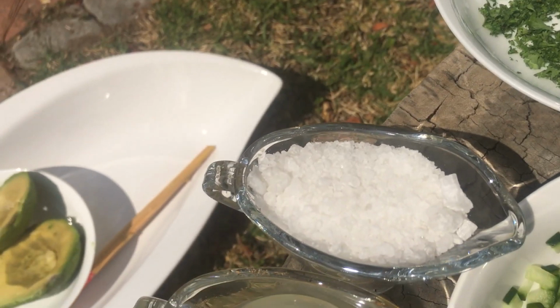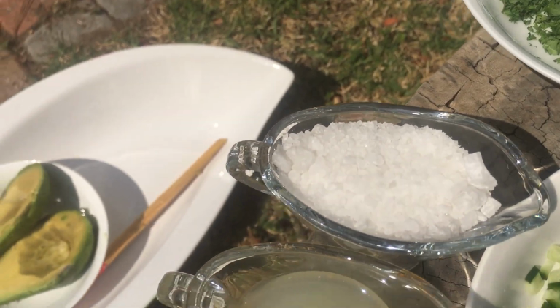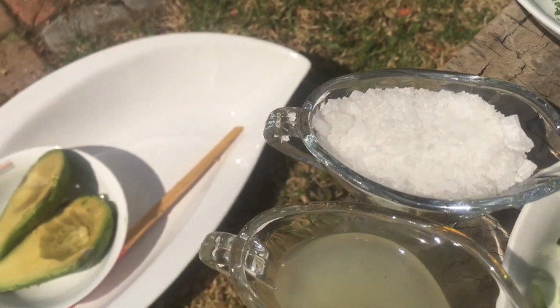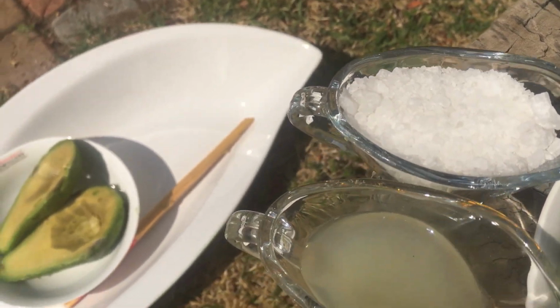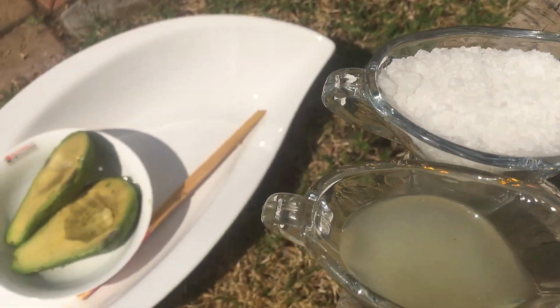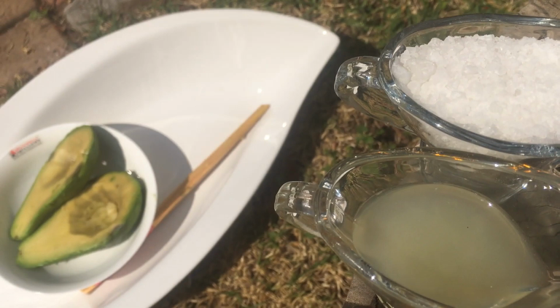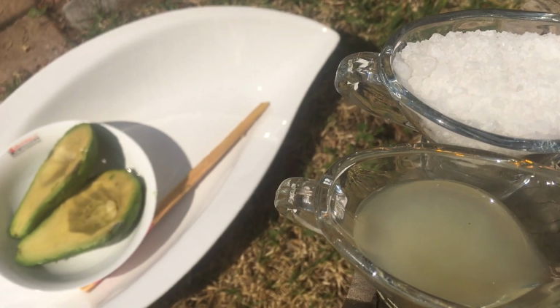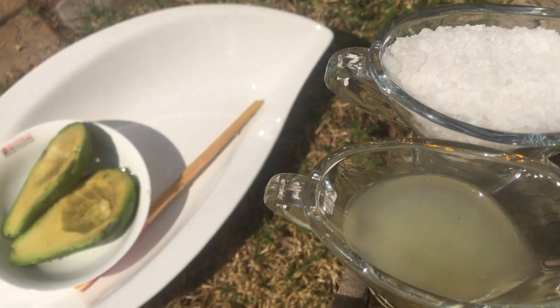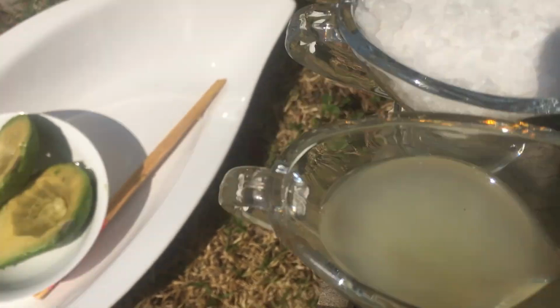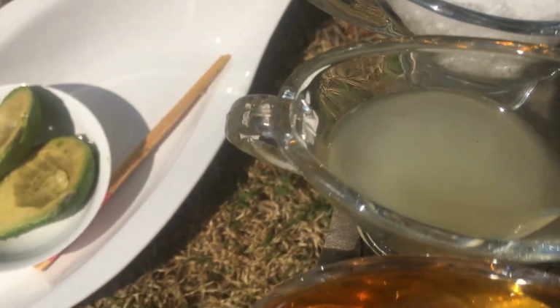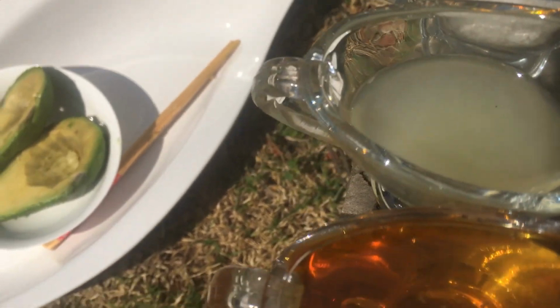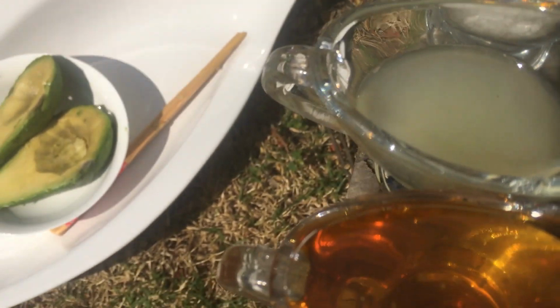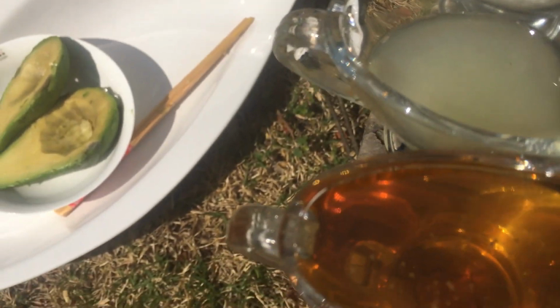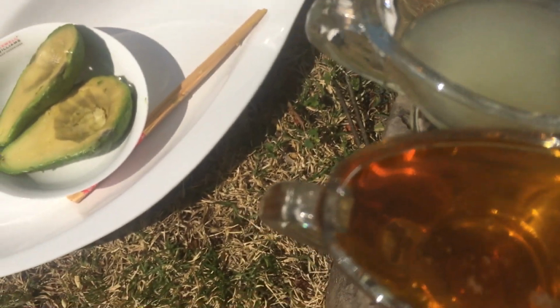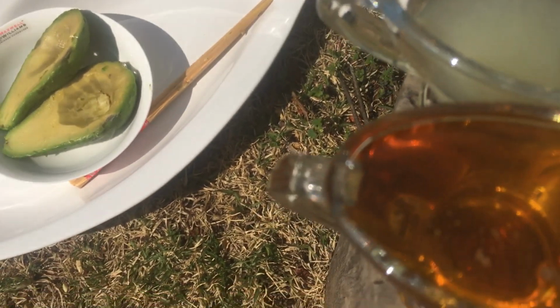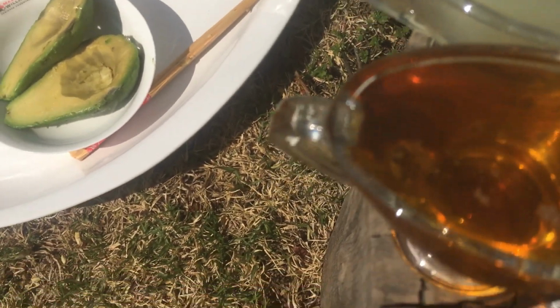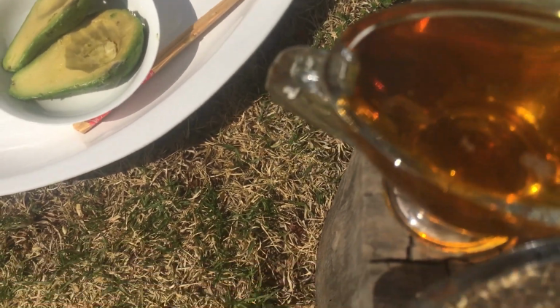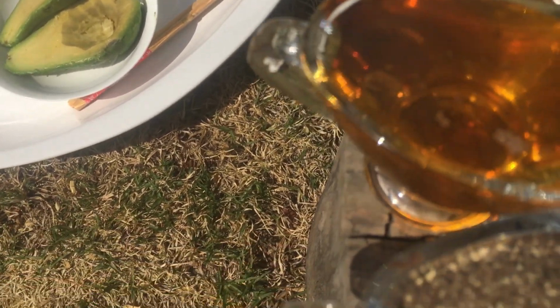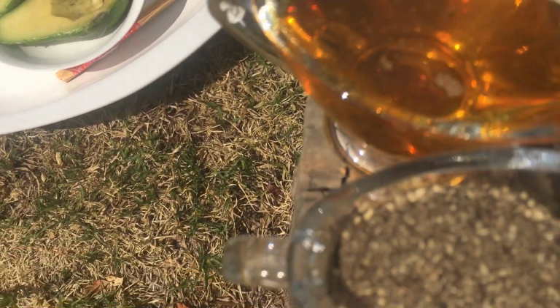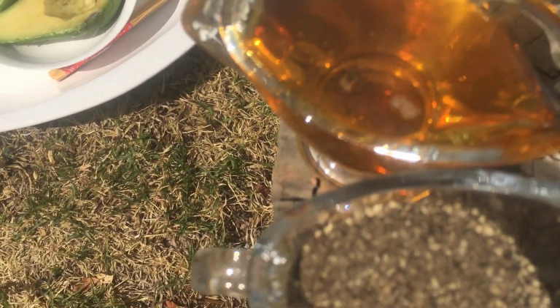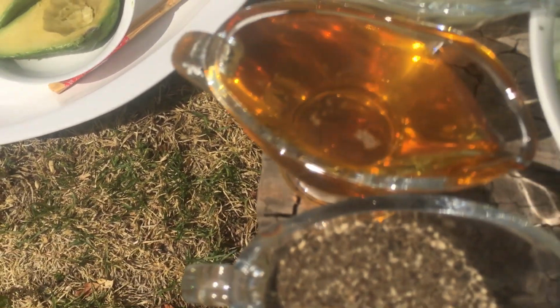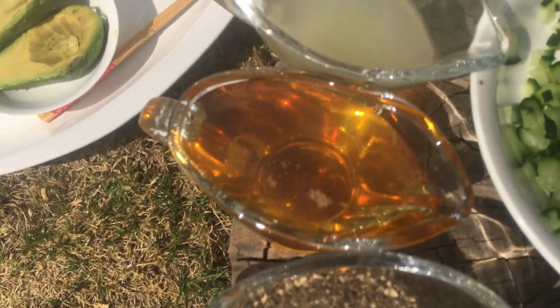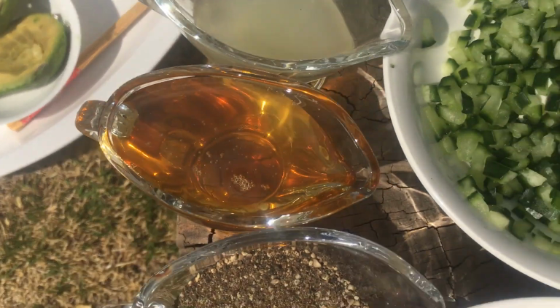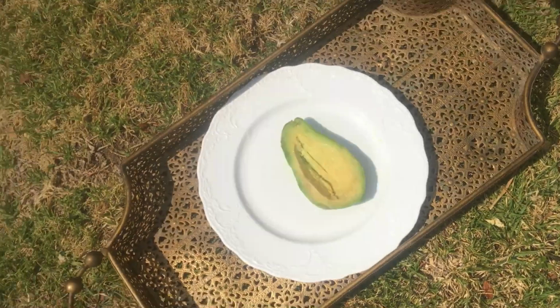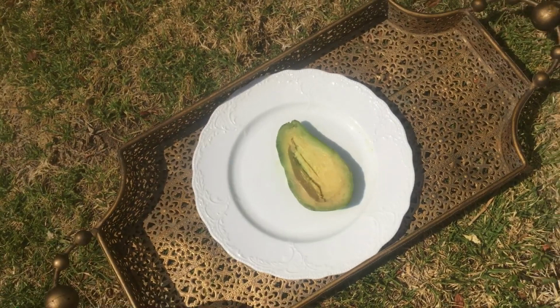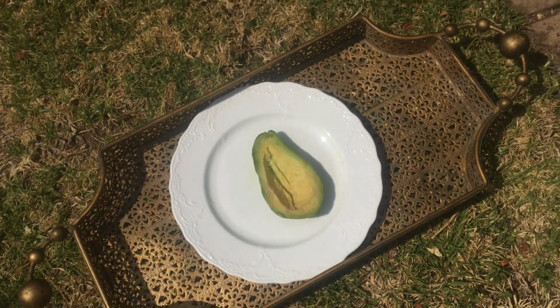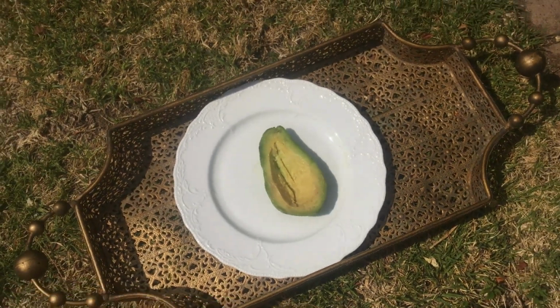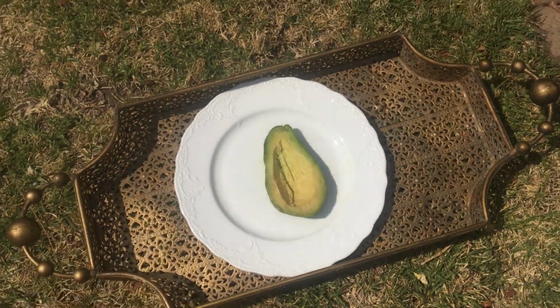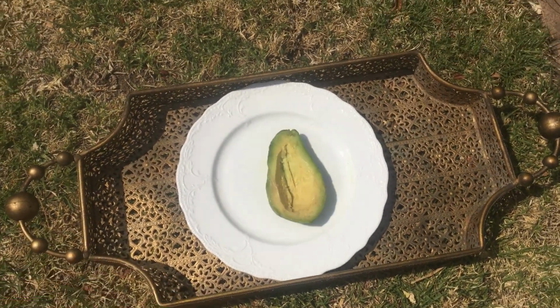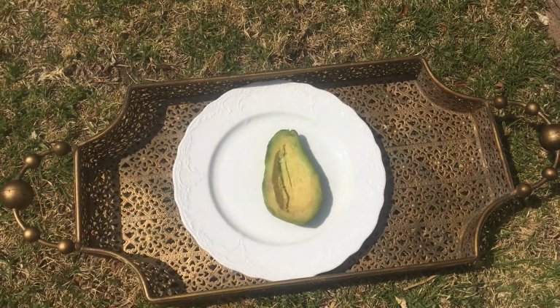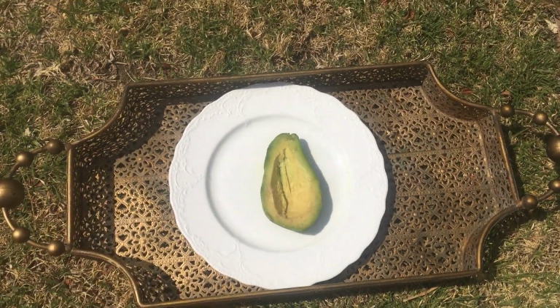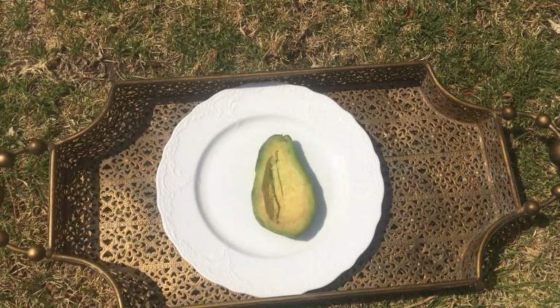Salt, lemon juice, honey, black pepper, and avocado halves sprinkled with lemon juice.